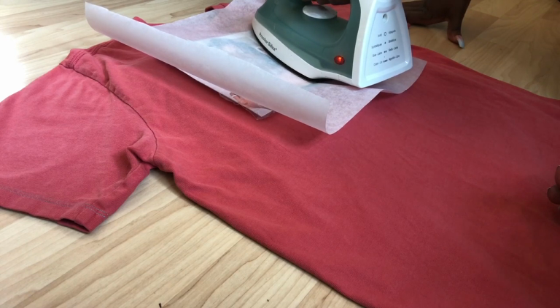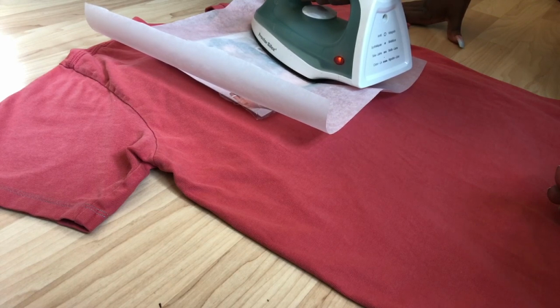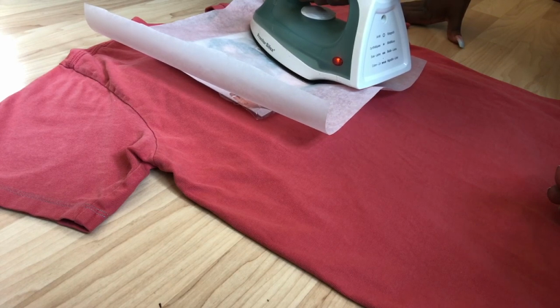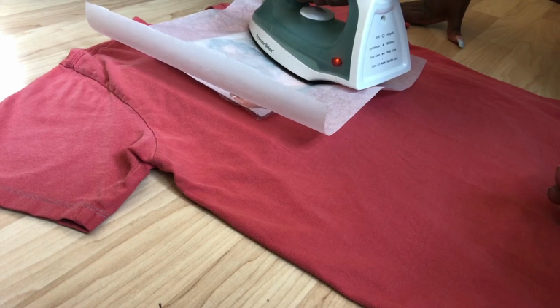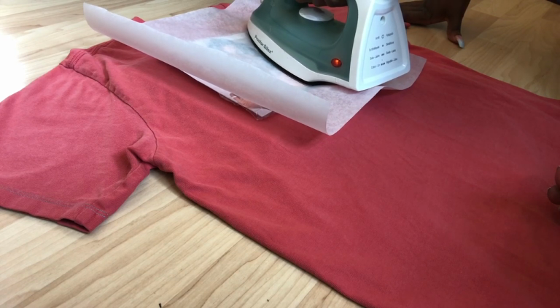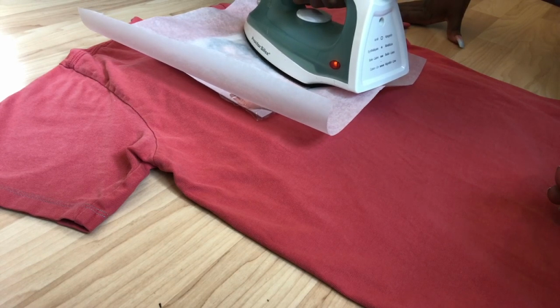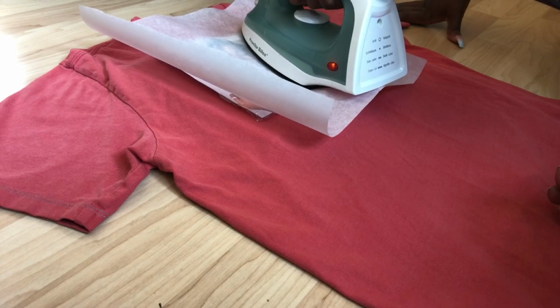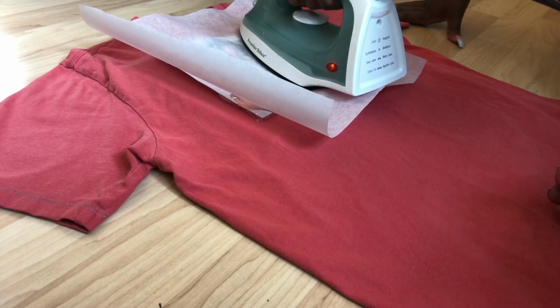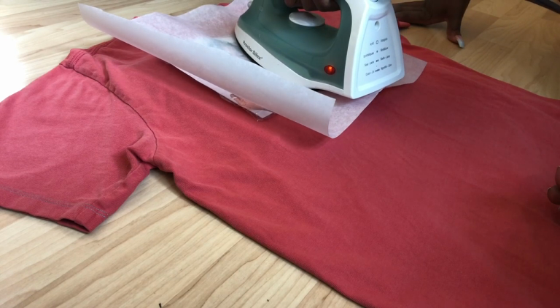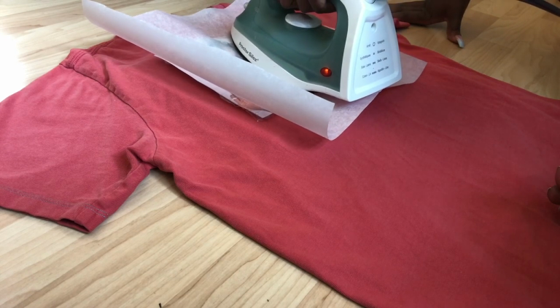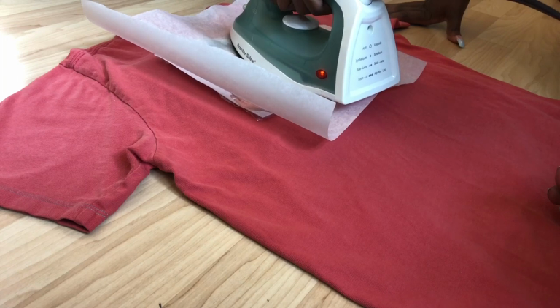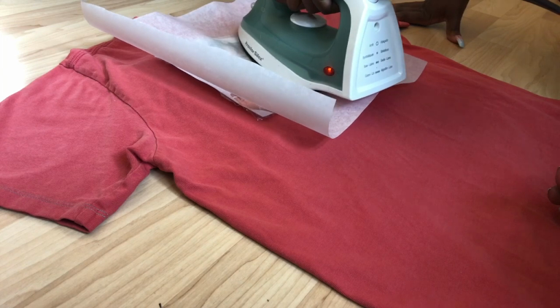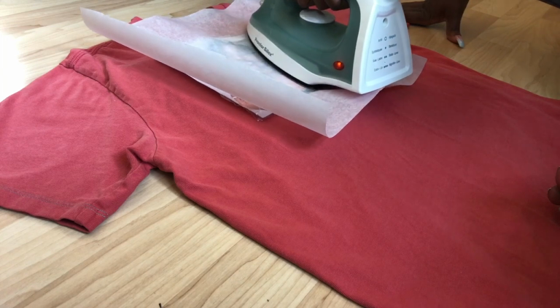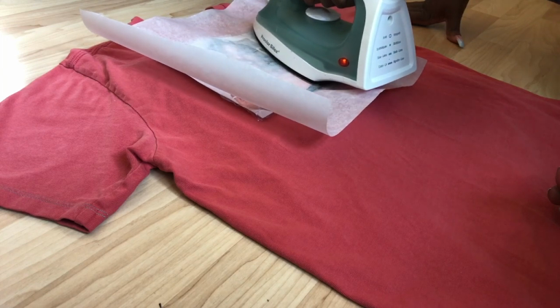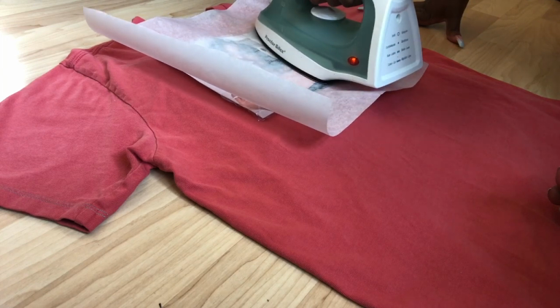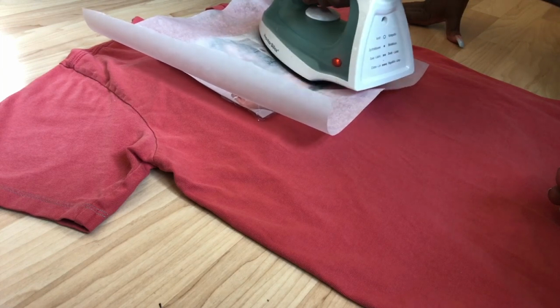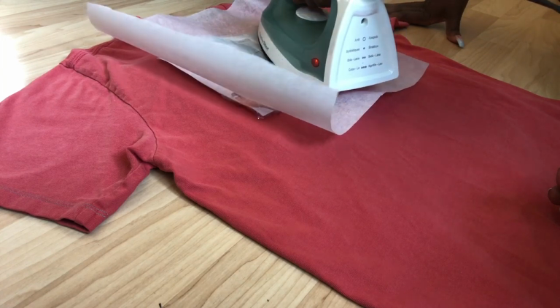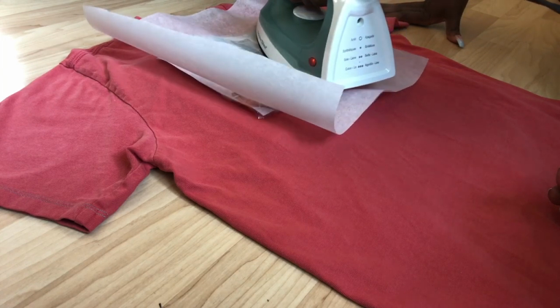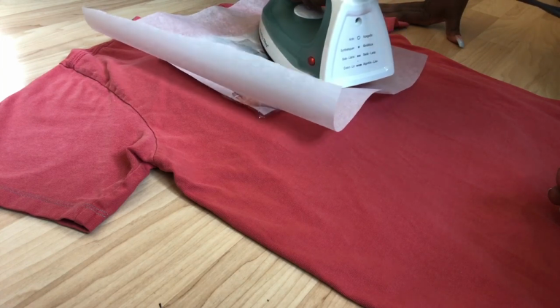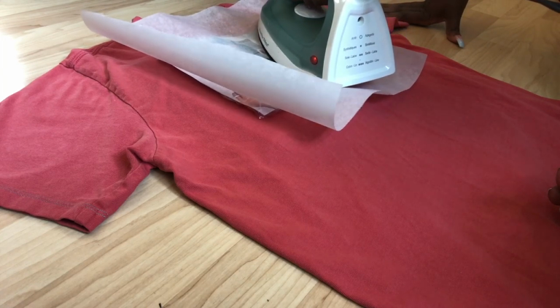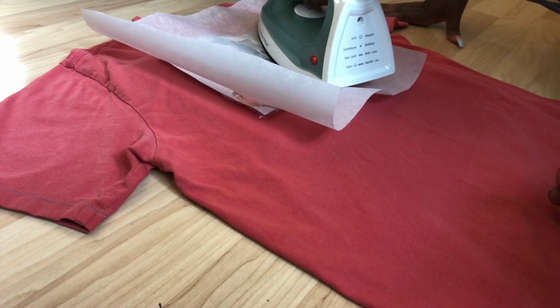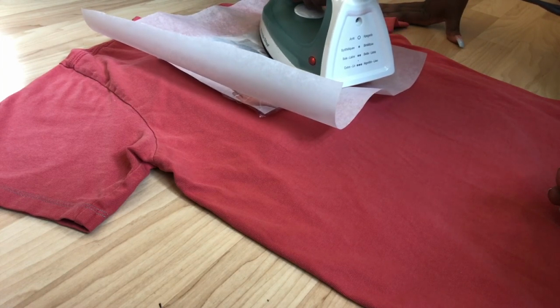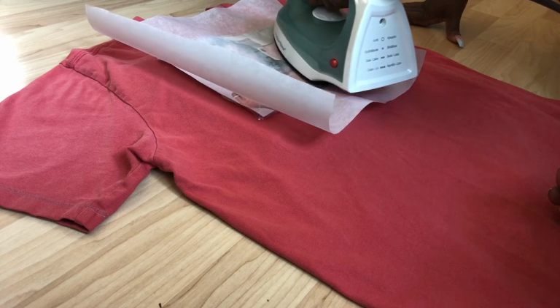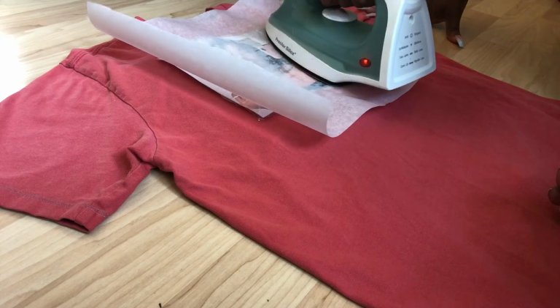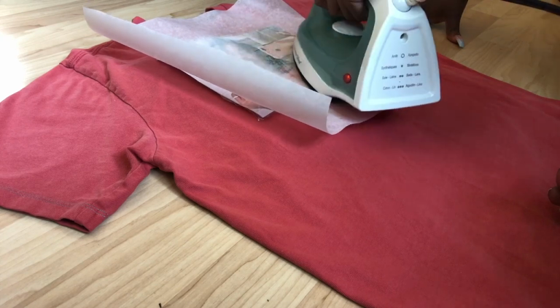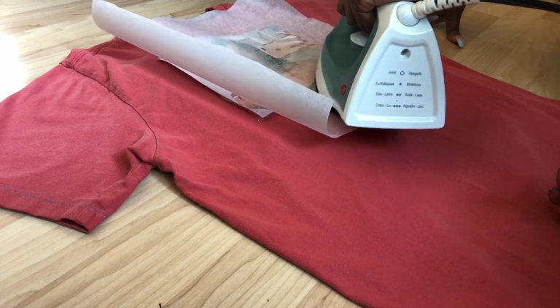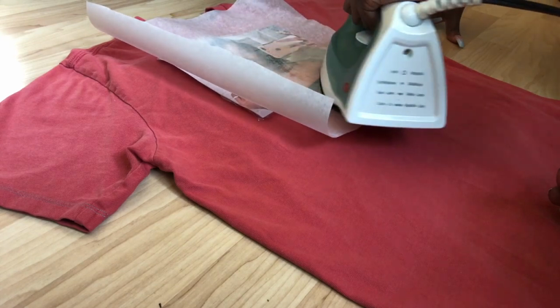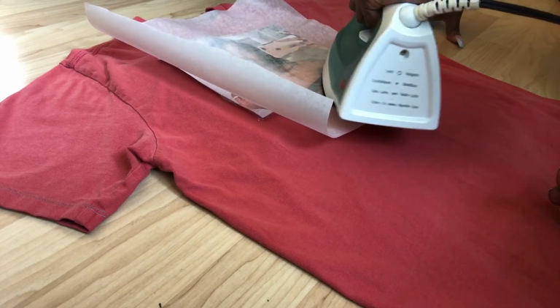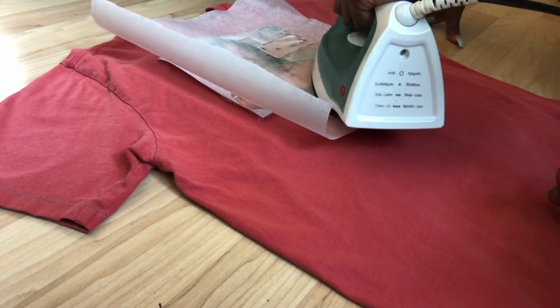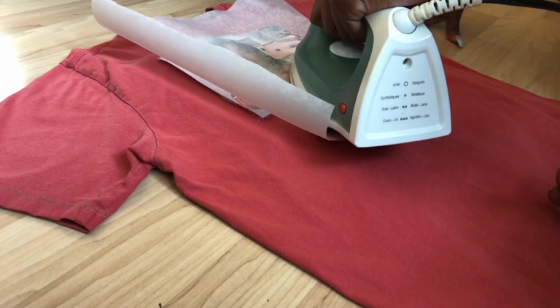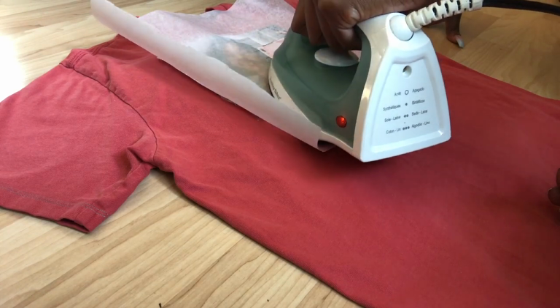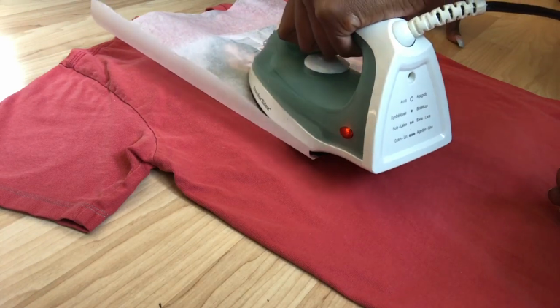Next, what you want to do is take your iron and smooth it over the parchment paper, making sure you're going really slow and really carefully. Another thing you want to do is make sure that your iron is on the highest heat possible.